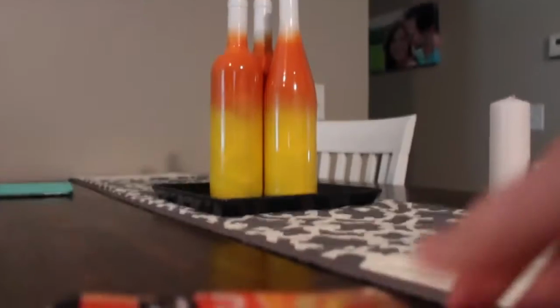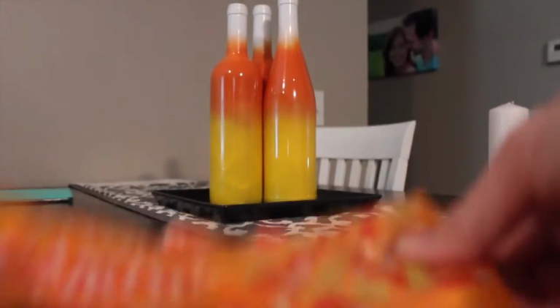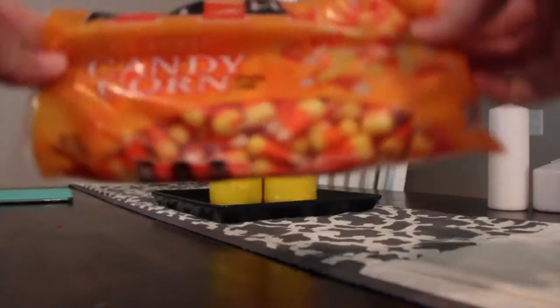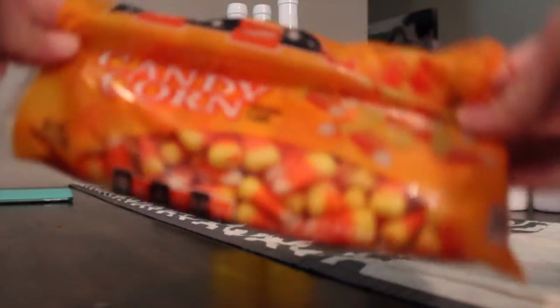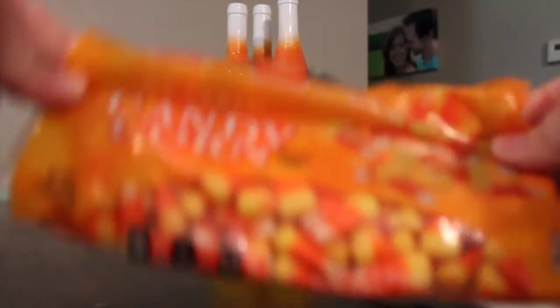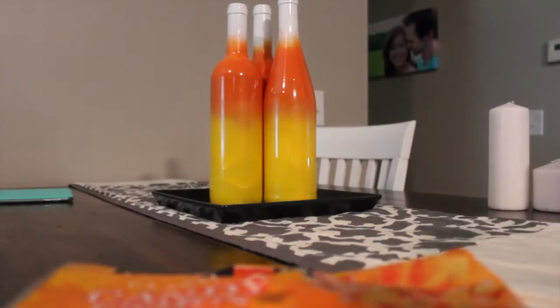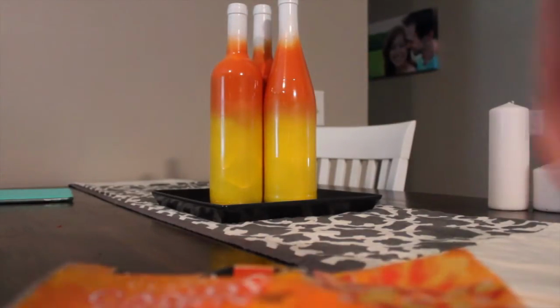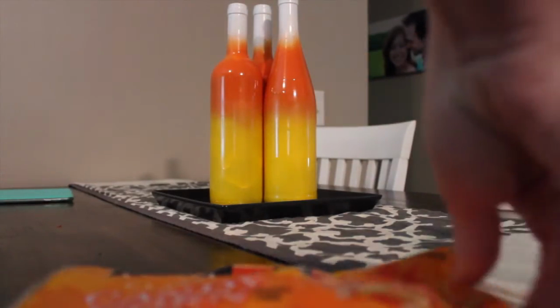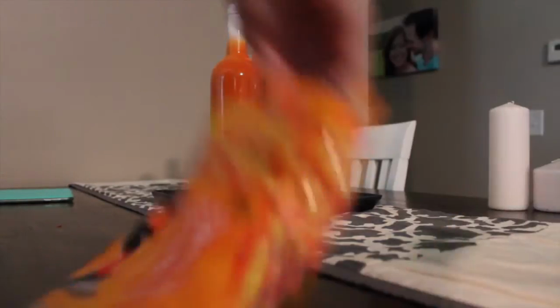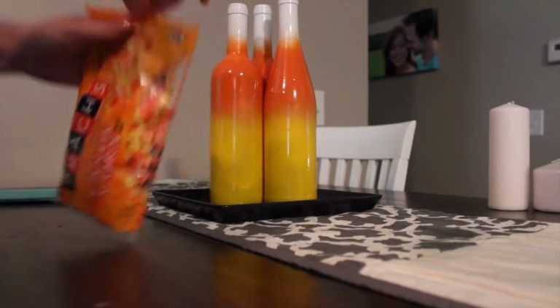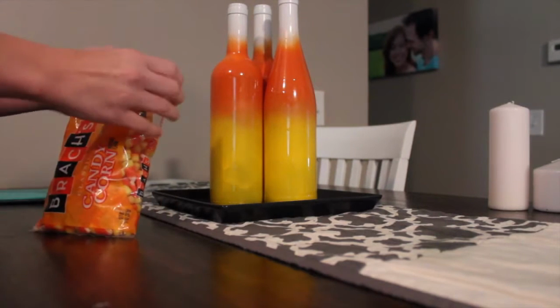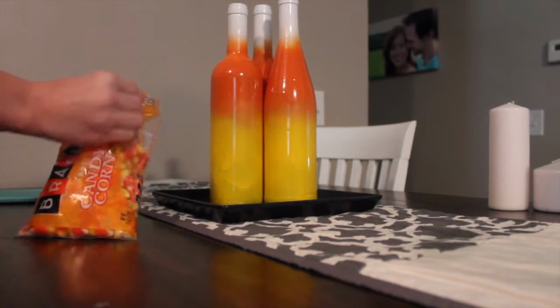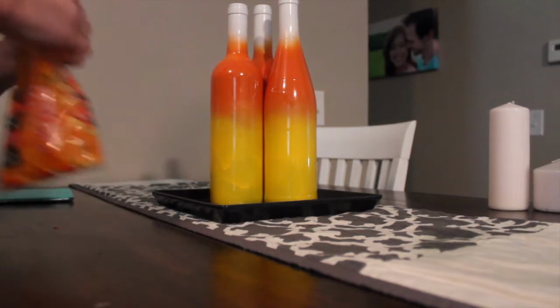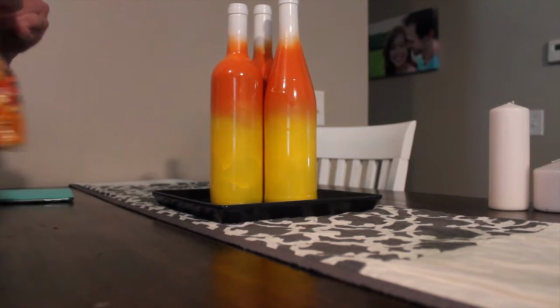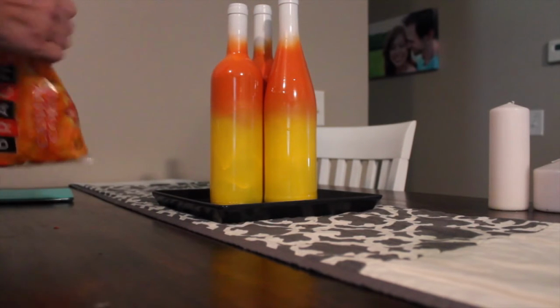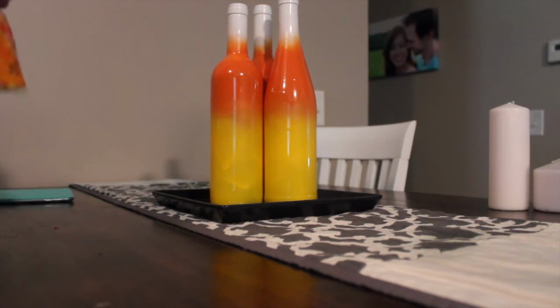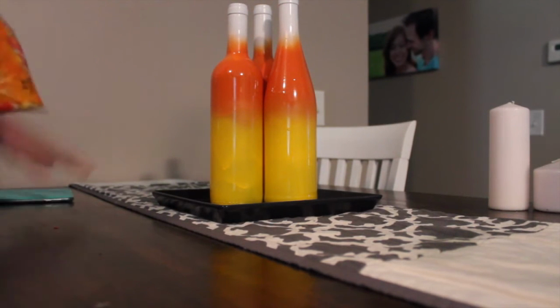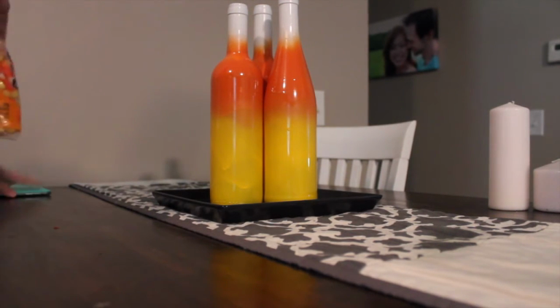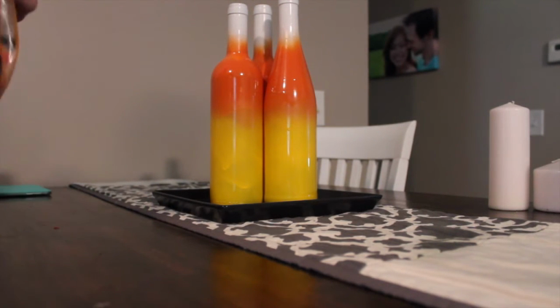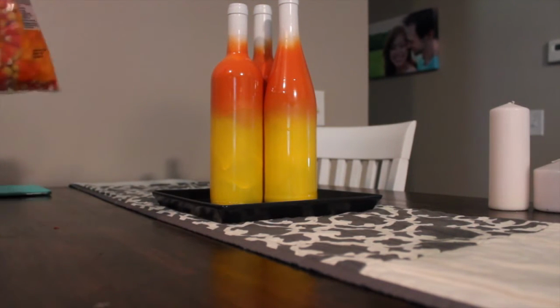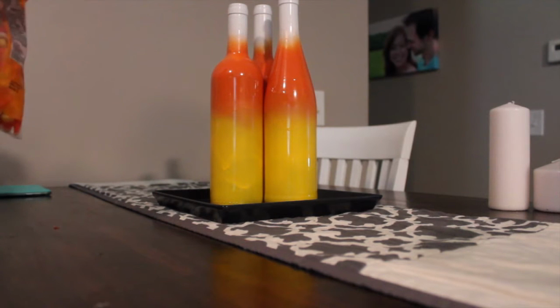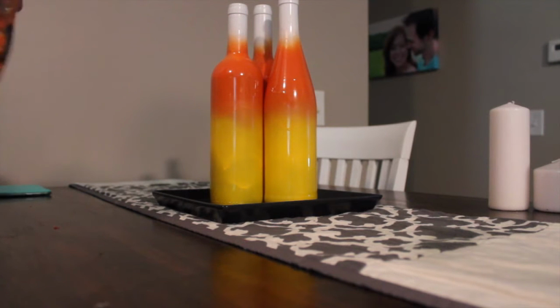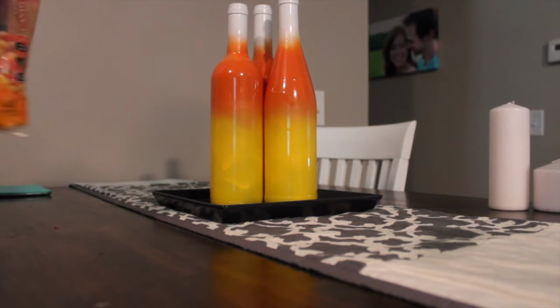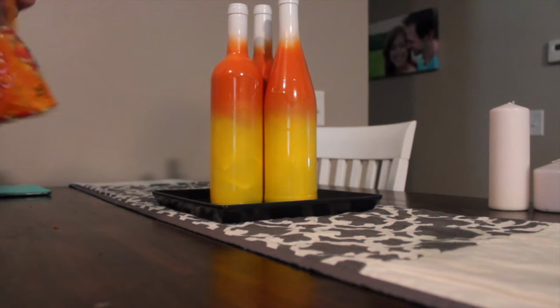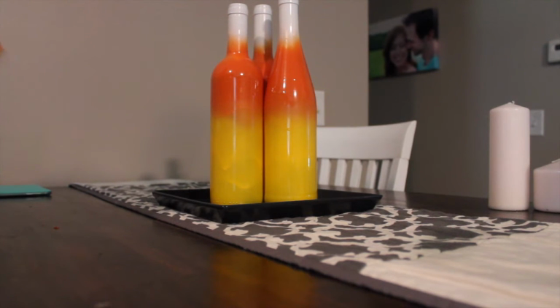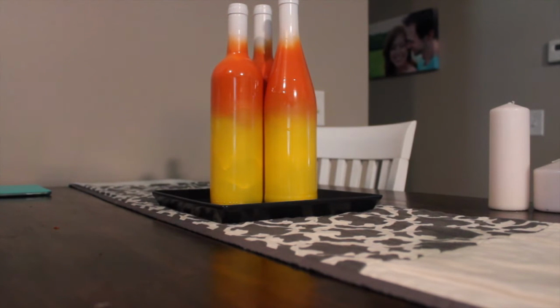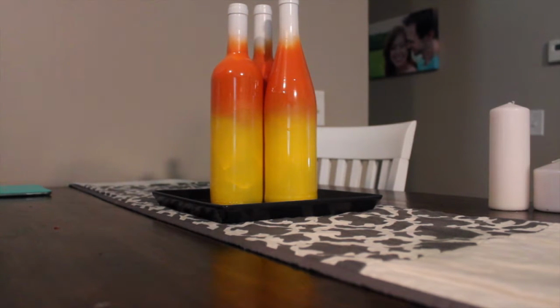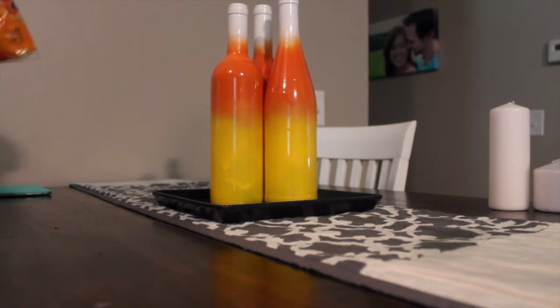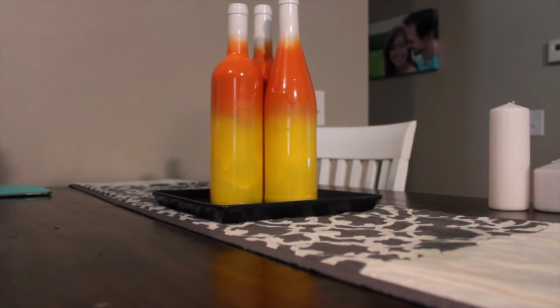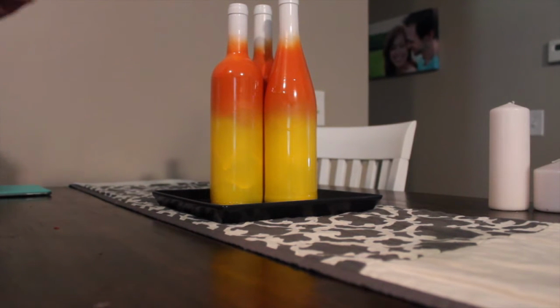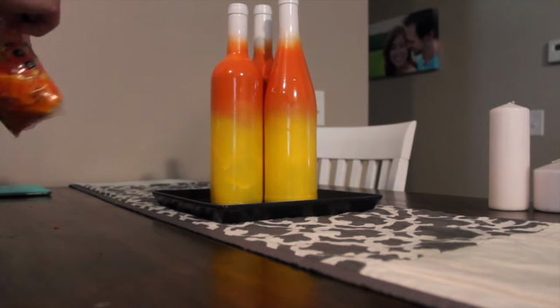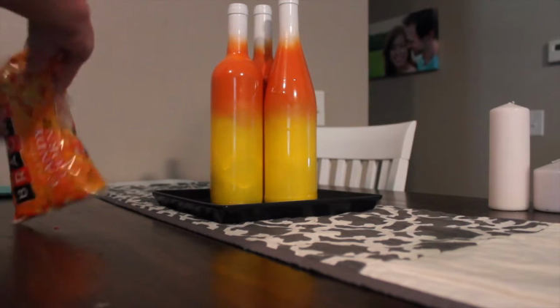Now for setting them up as a decoration, it's really up to you and your own preference. I have them on a black platter that I got from Ikea, and then I just got a bag of candy corn to set in the platter to make it look all cute and candy corn-esque.